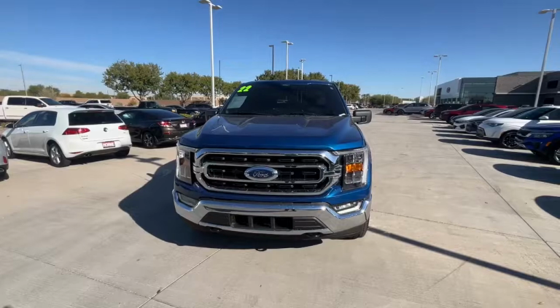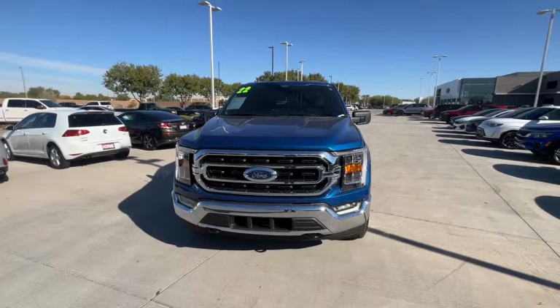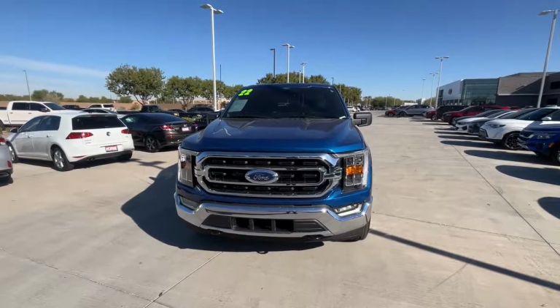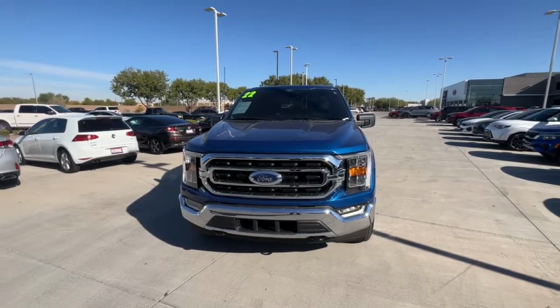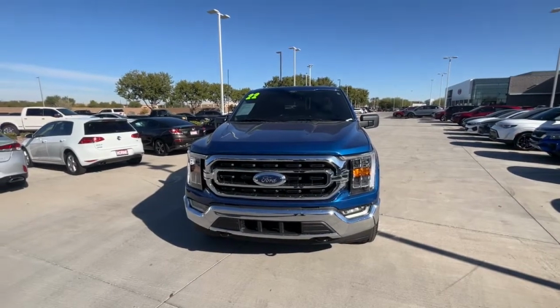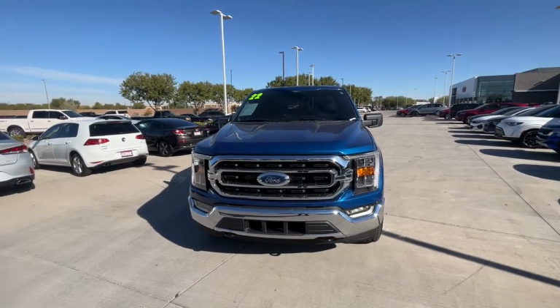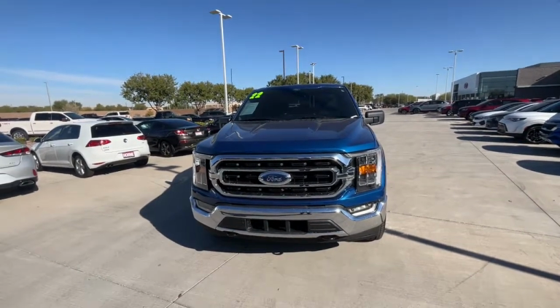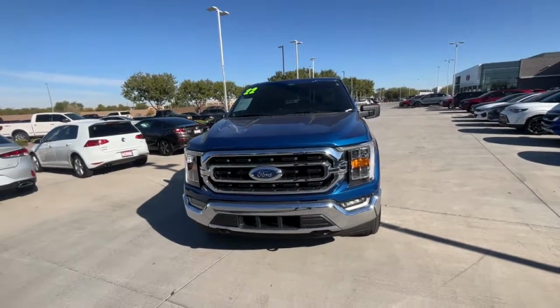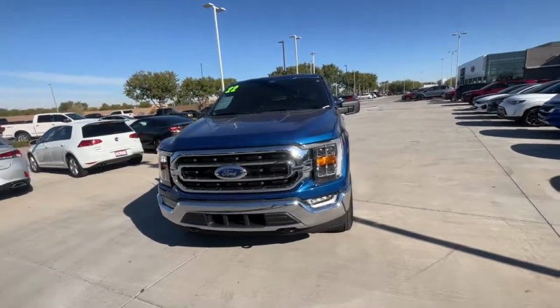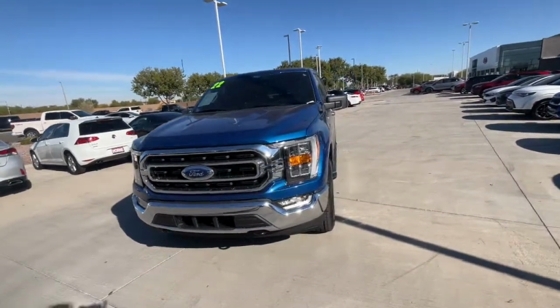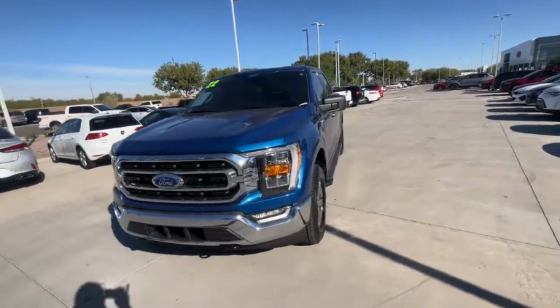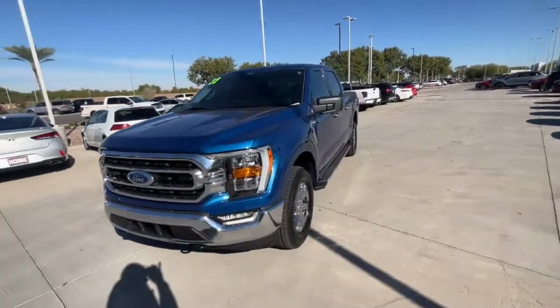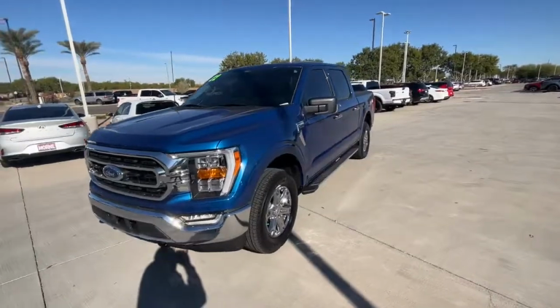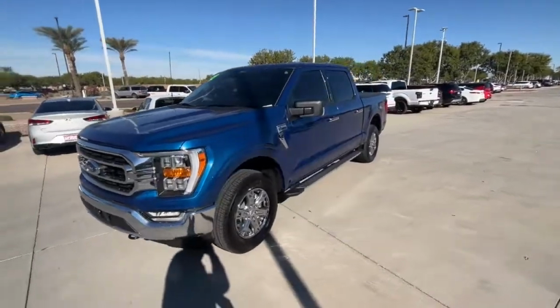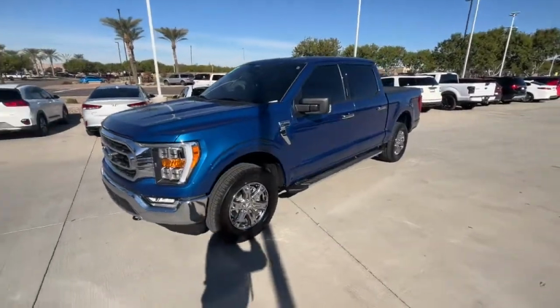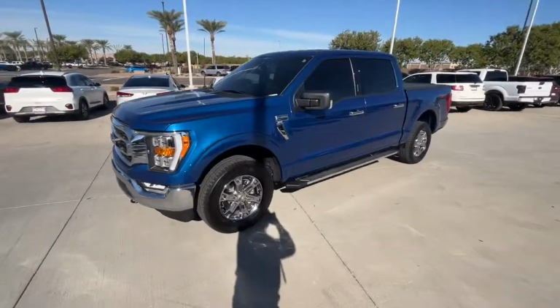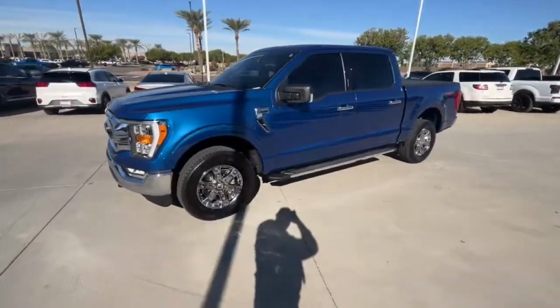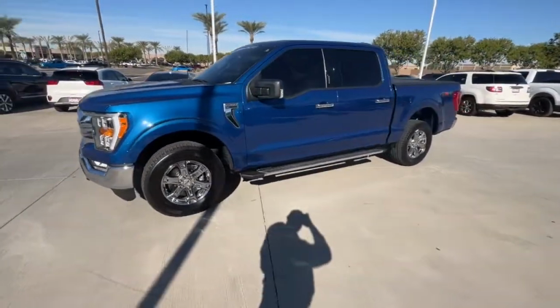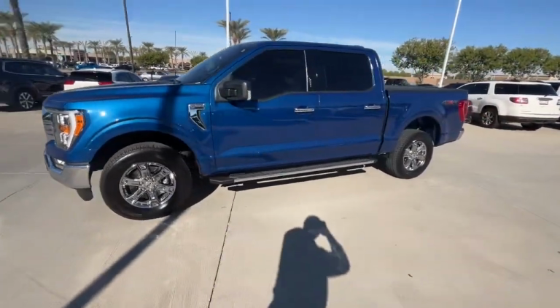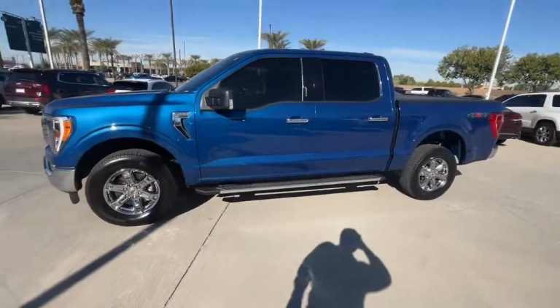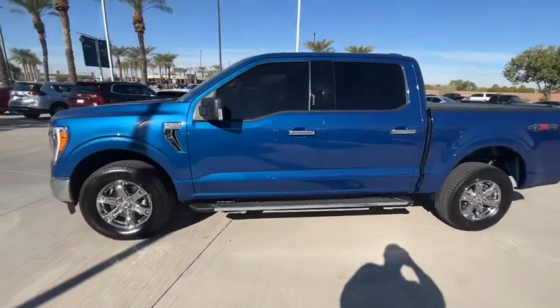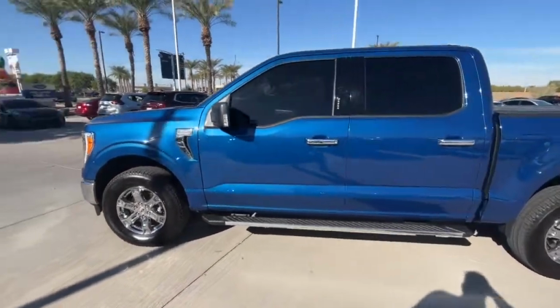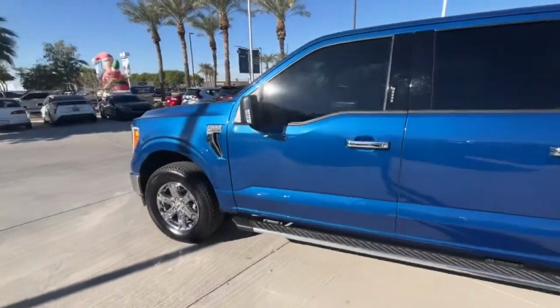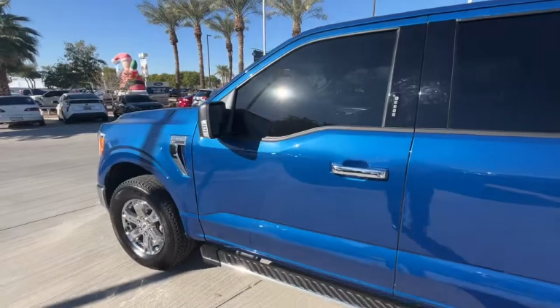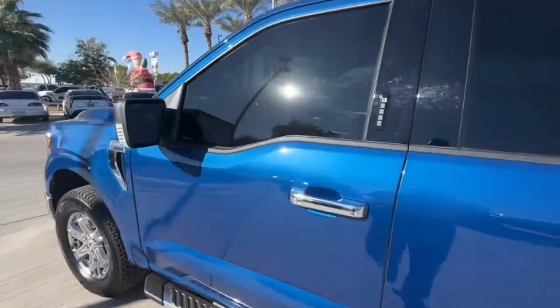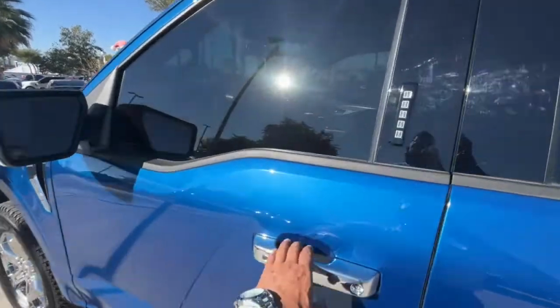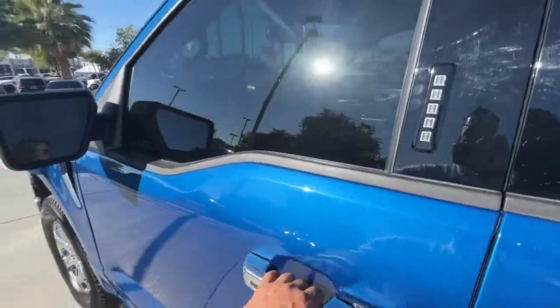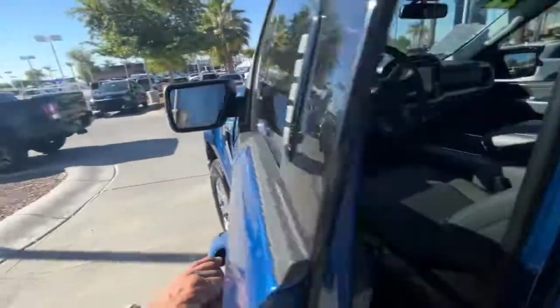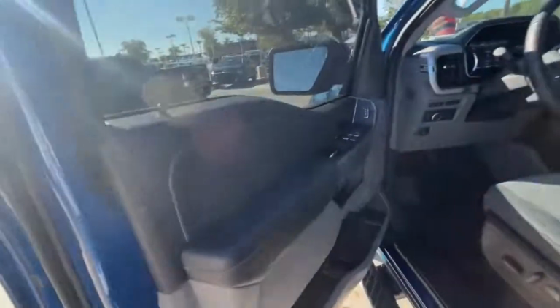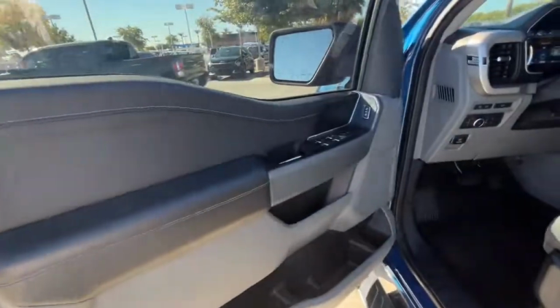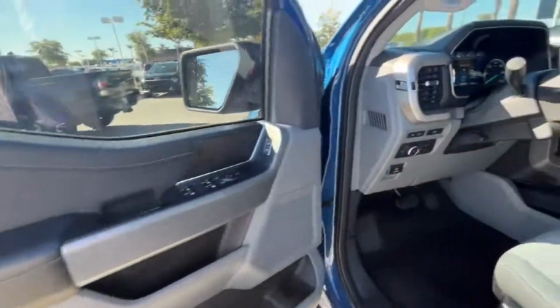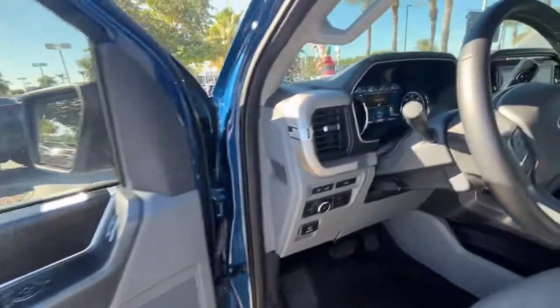You'll have love at first sight with the 2022 Ford F-150. With less than 20,000 miles on the odometer, this vehicle provides excellent value. Take a closer look at this full-size F-150.